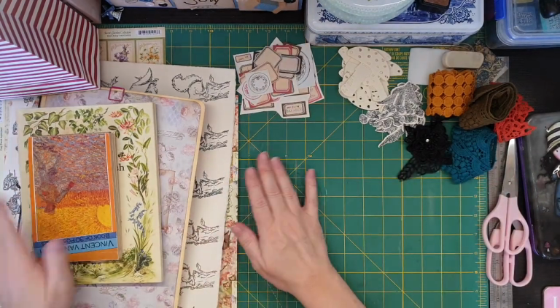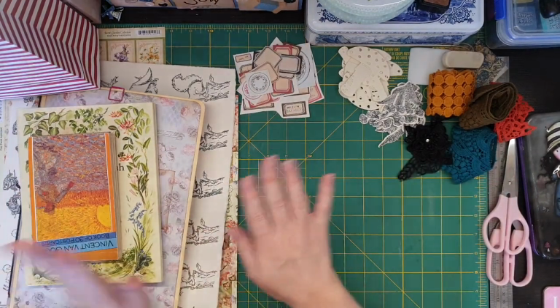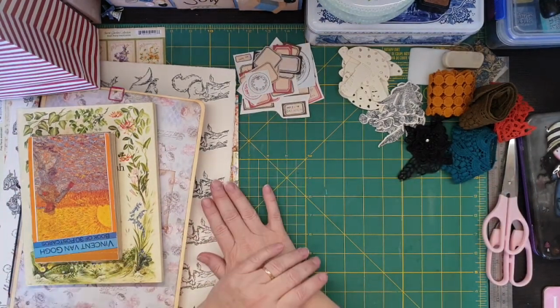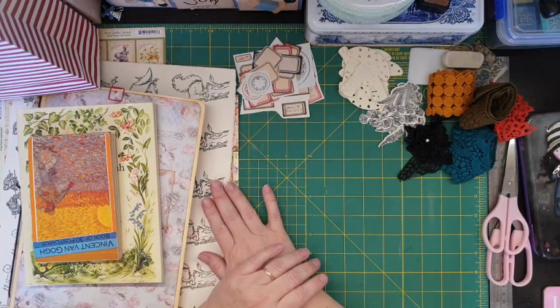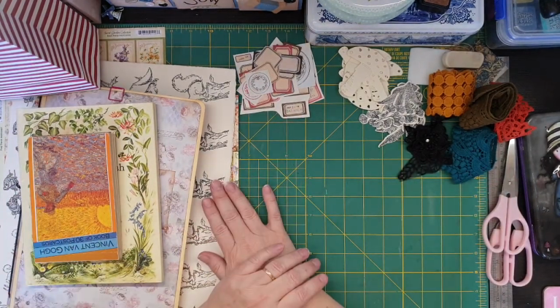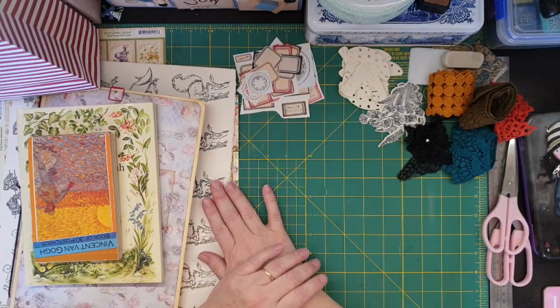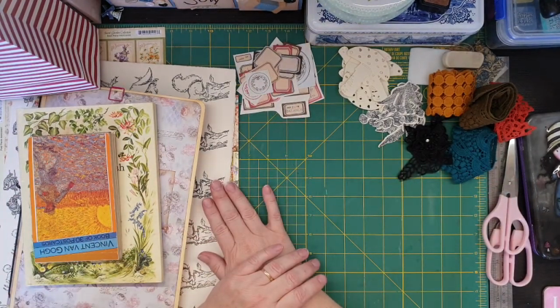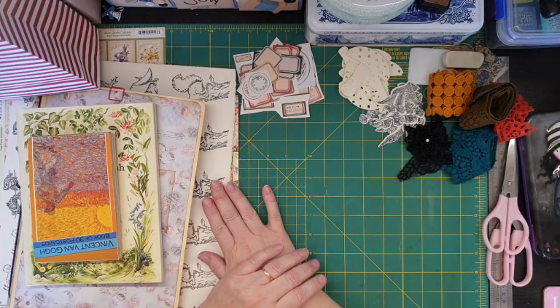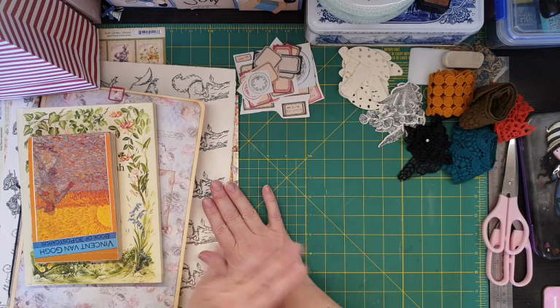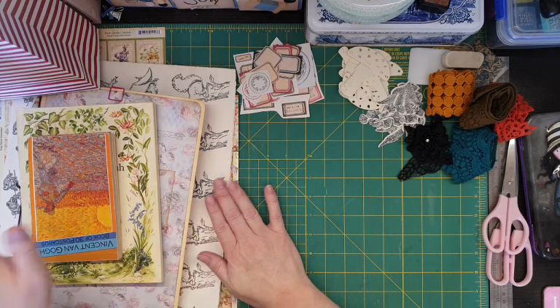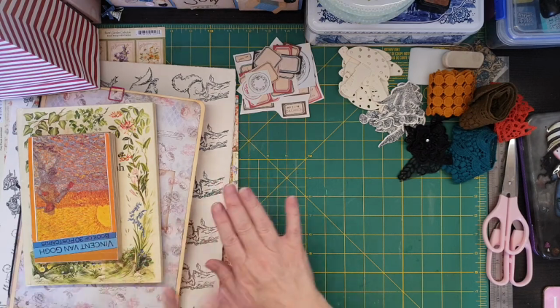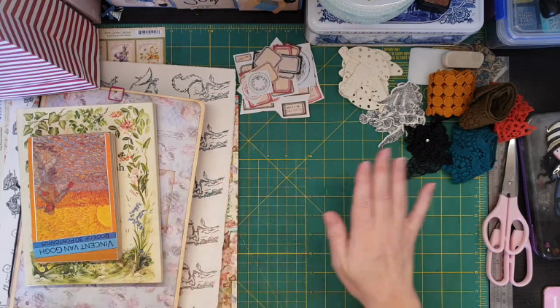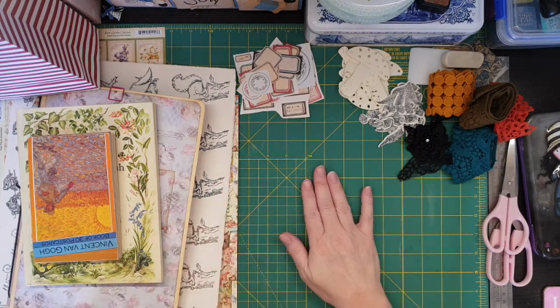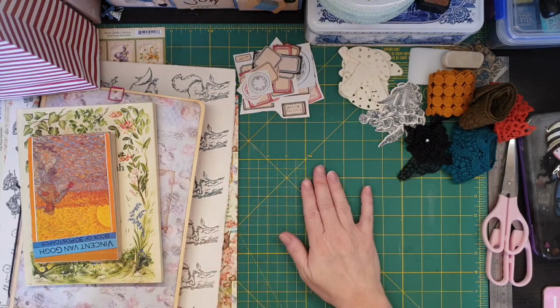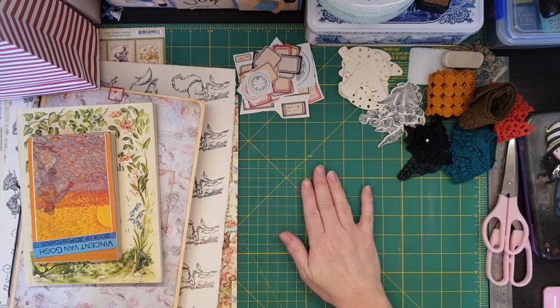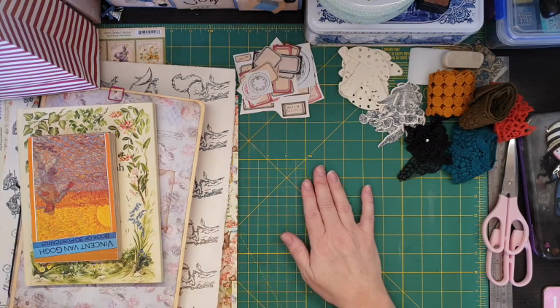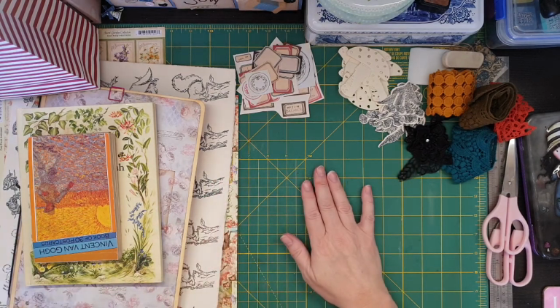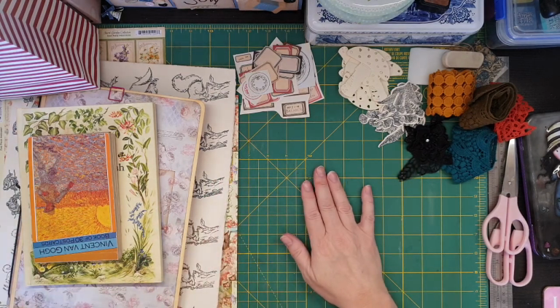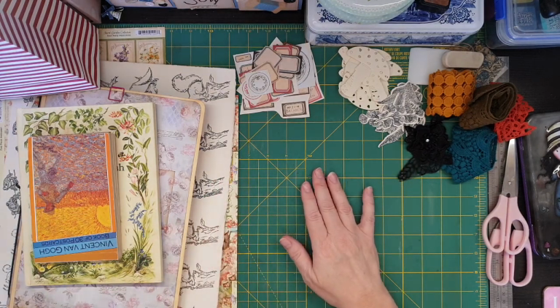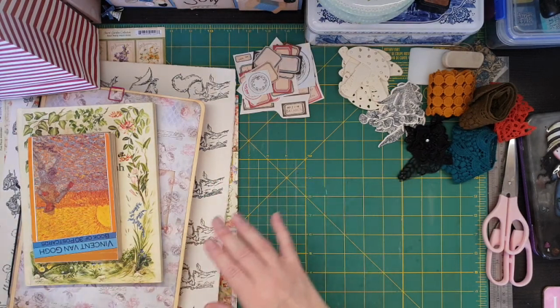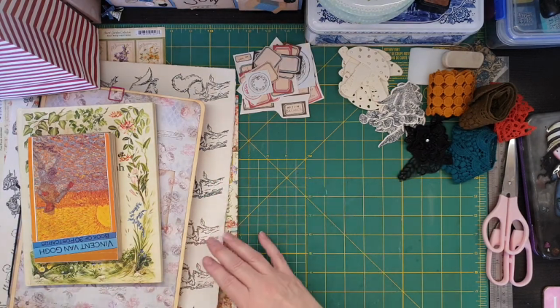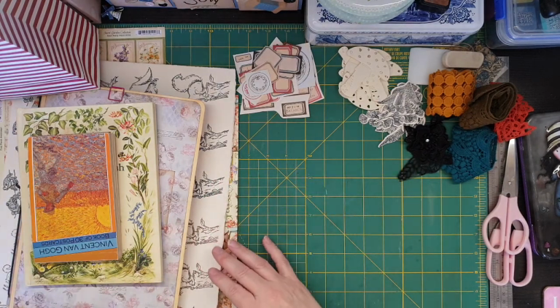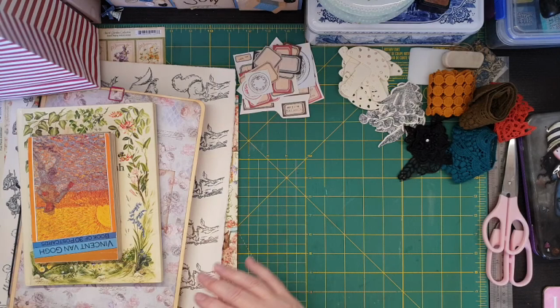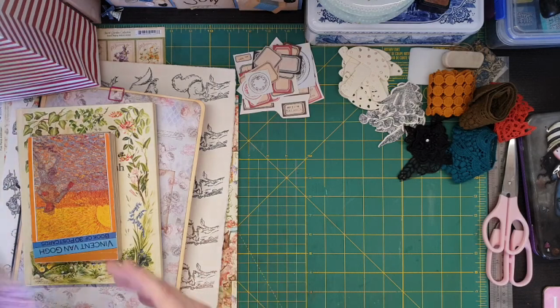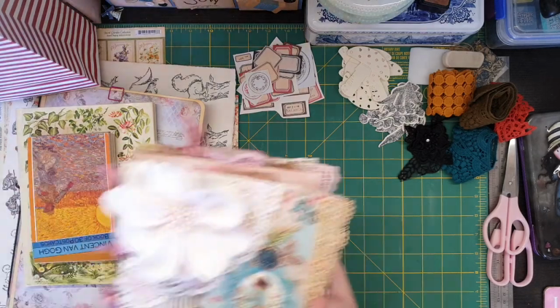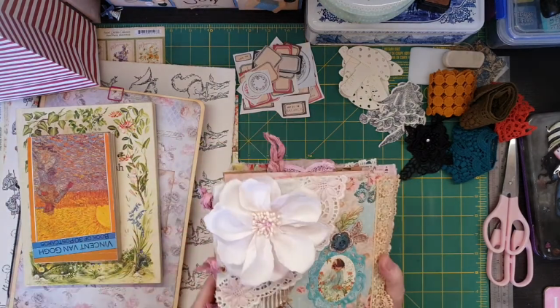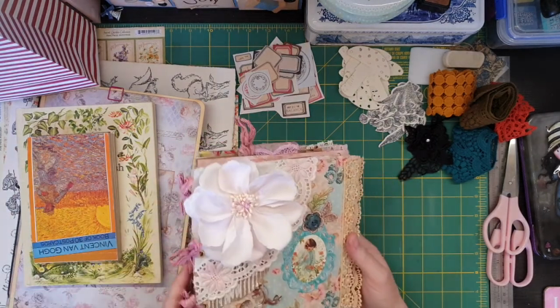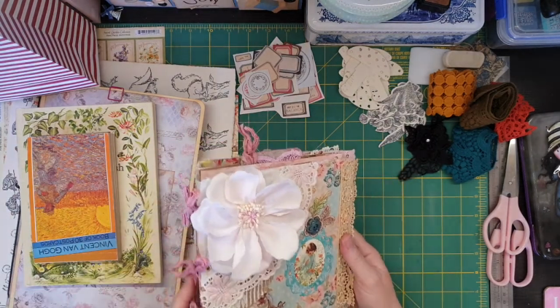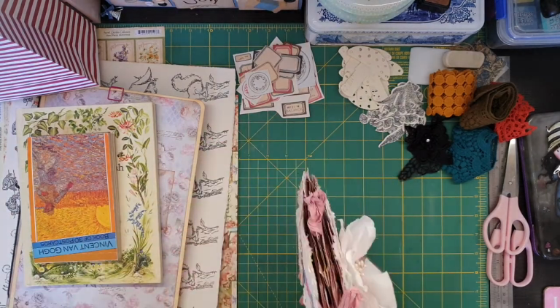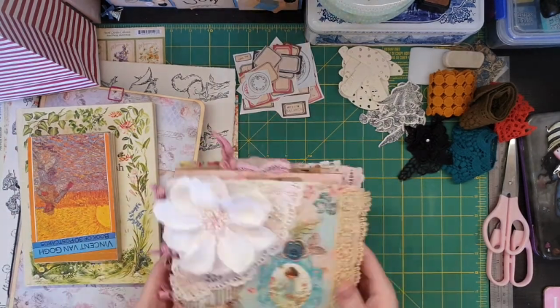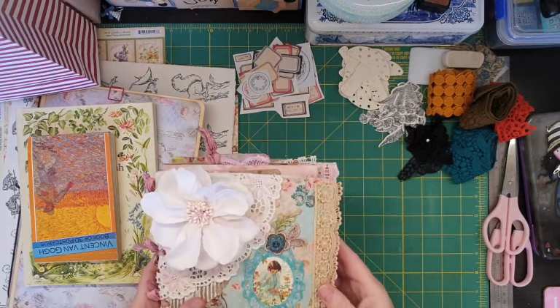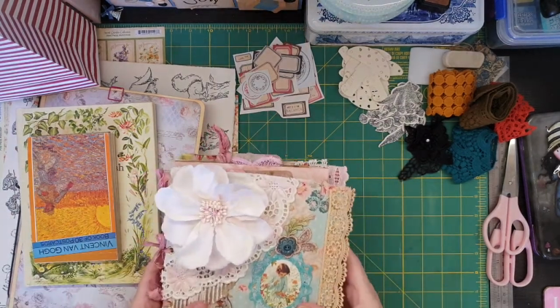I thought I'd show you some of the bits and pieces that we collected along the way, what we gave to each other, and then I'll give you a flip through of what I actually made as well.